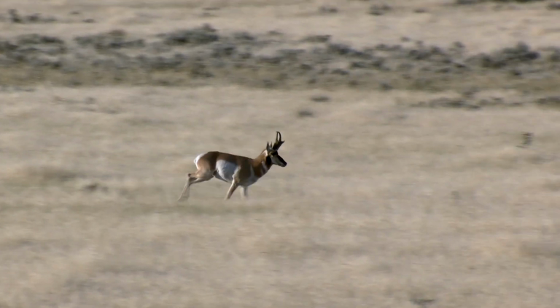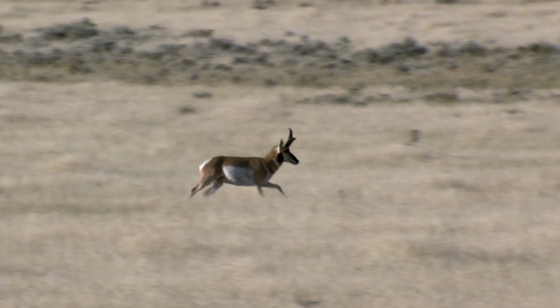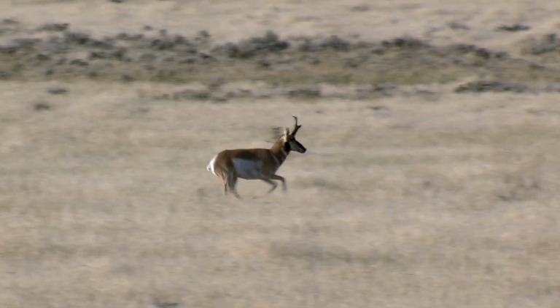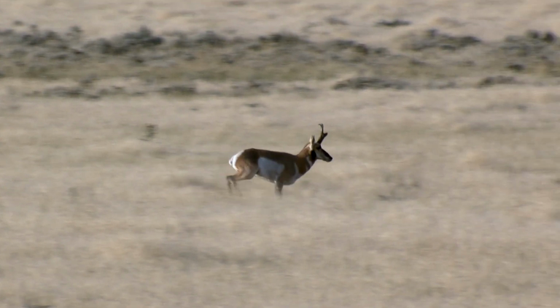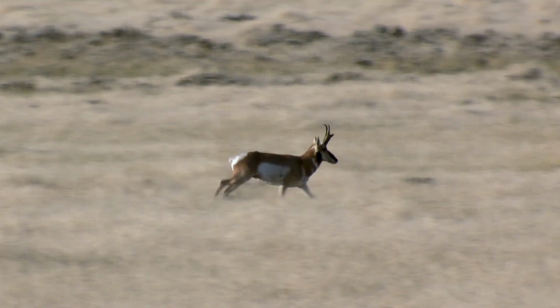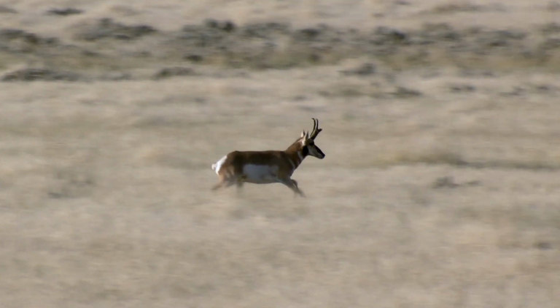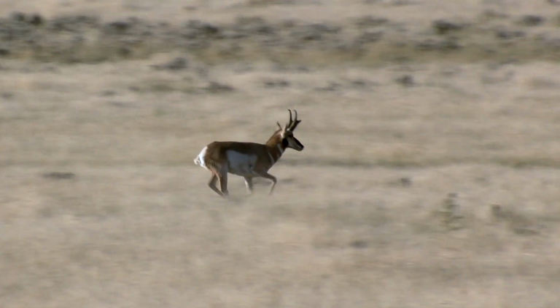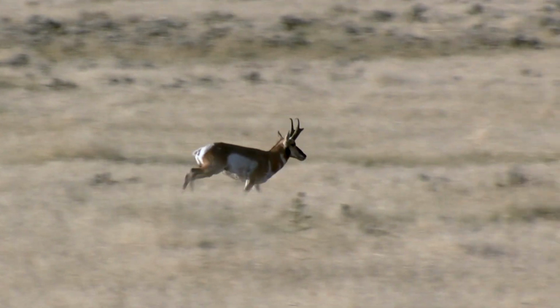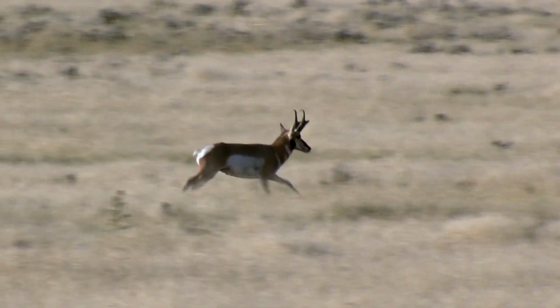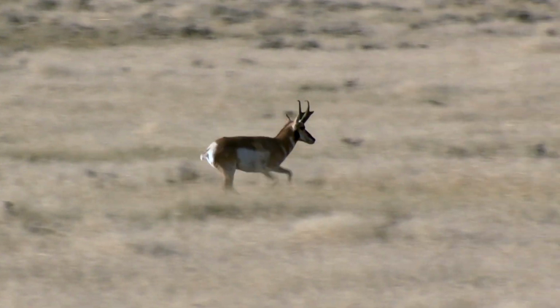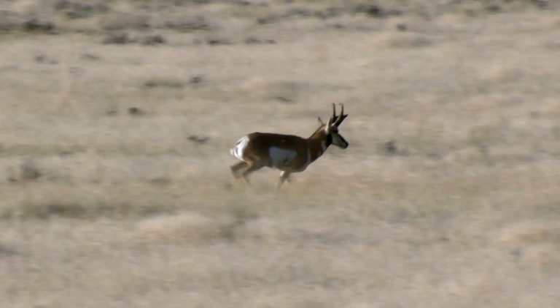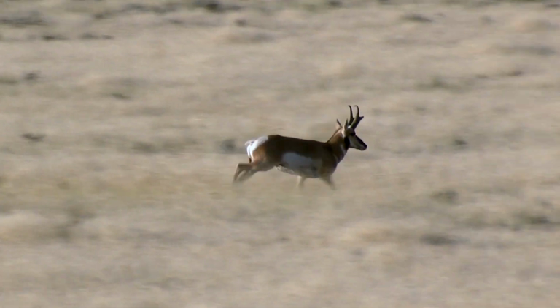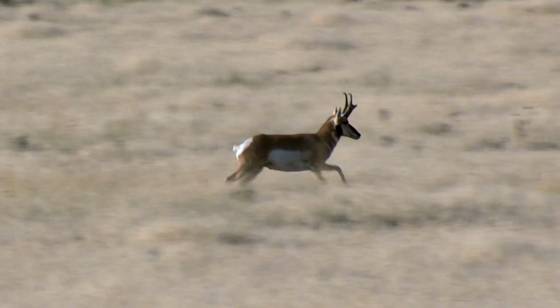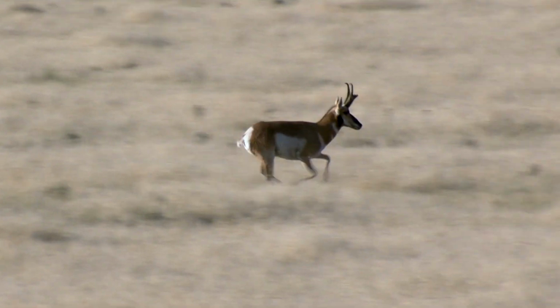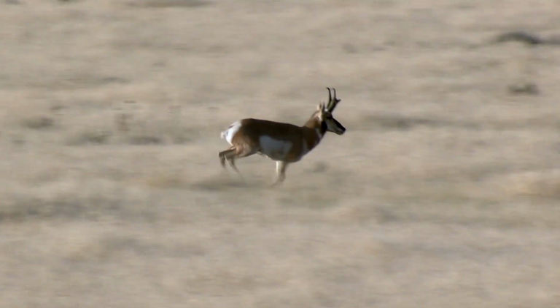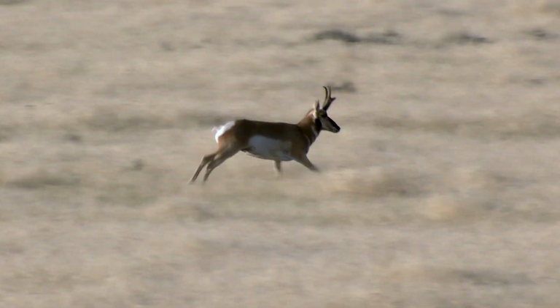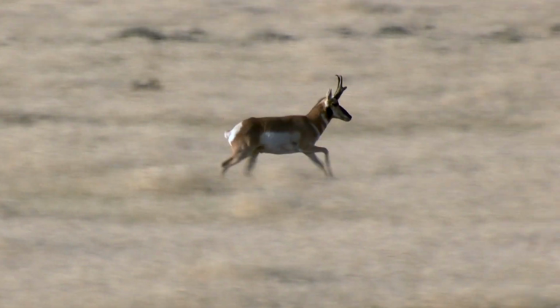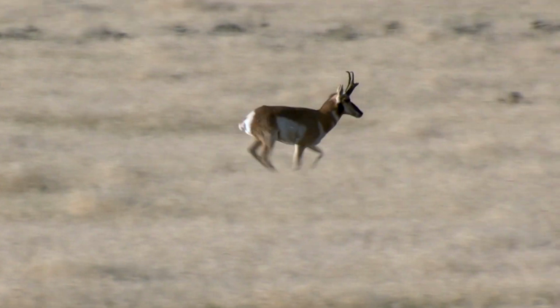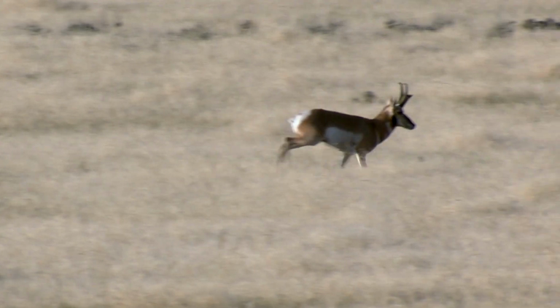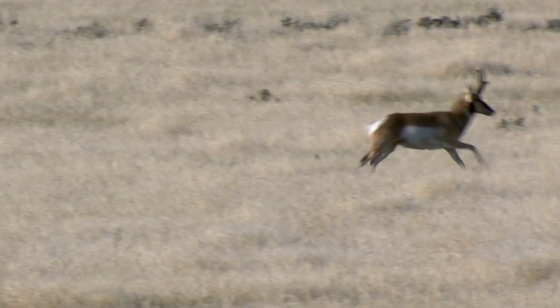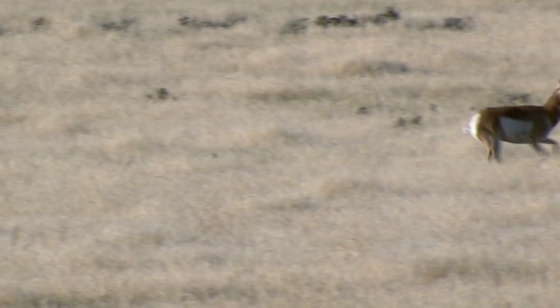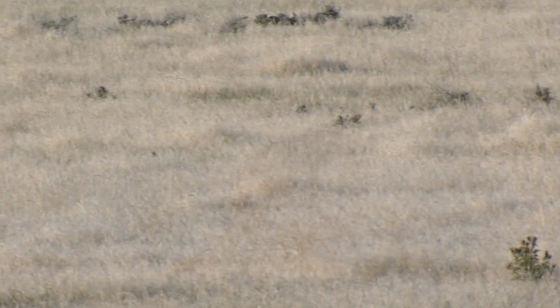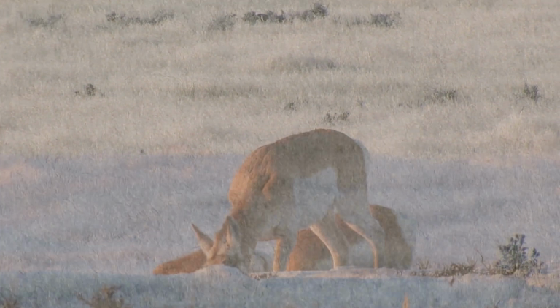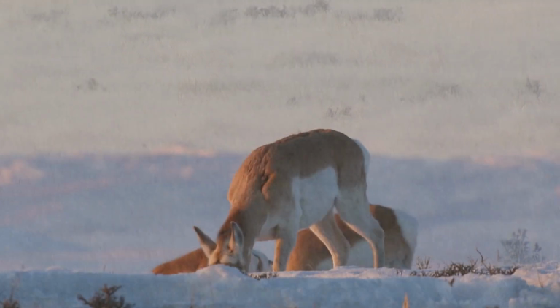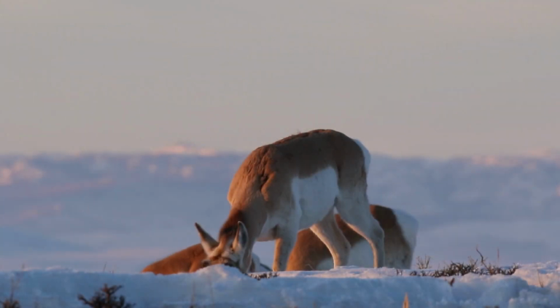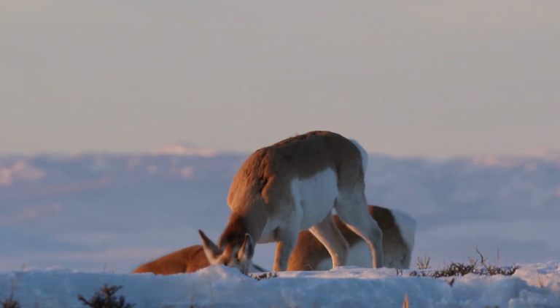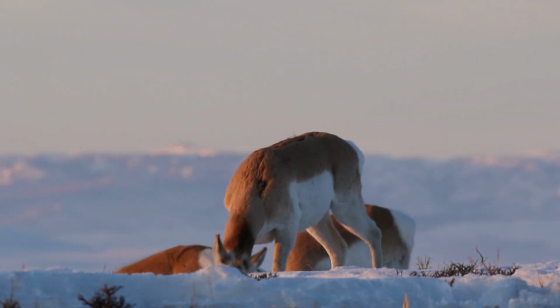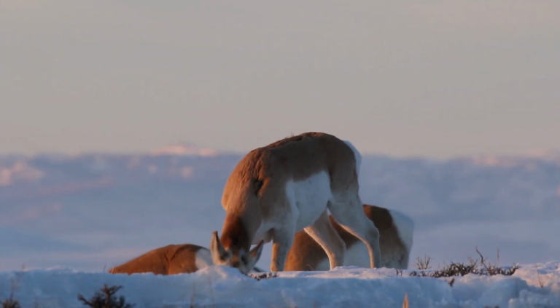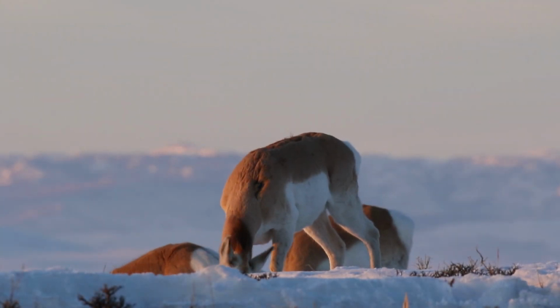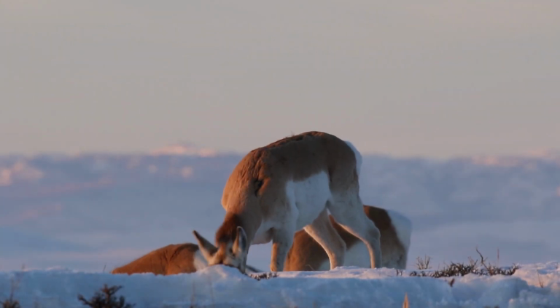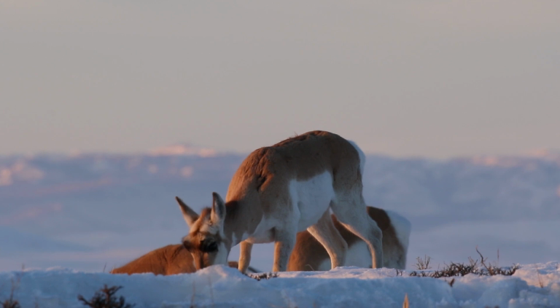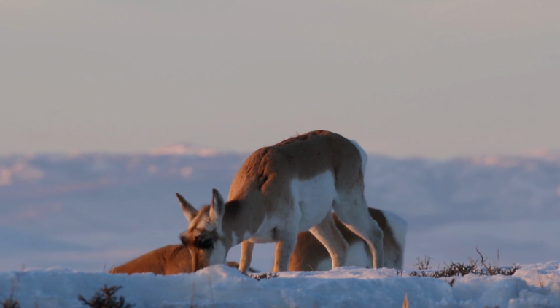Pronghorn can run up to 60 miles per hour, making them the second fastest land animal in the world. They lose at the wire, though, to the cheetah, which runs 61 miles per hour, although pronghorn can sustain their speed for a lot longer.